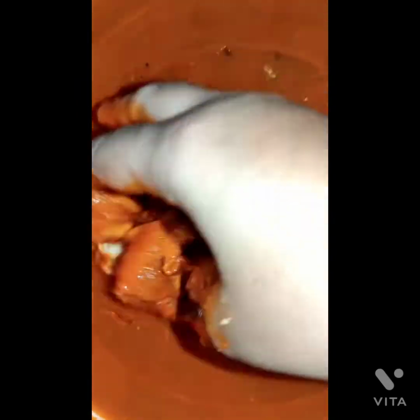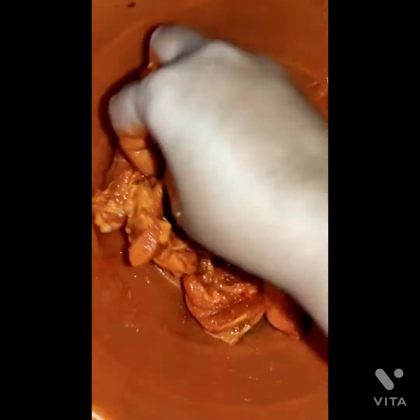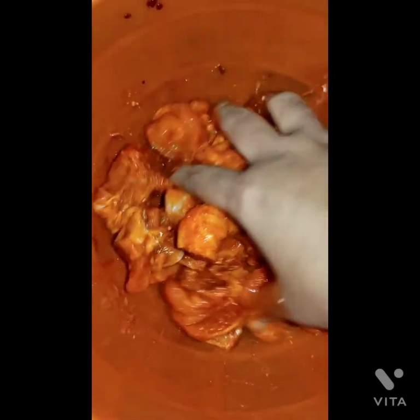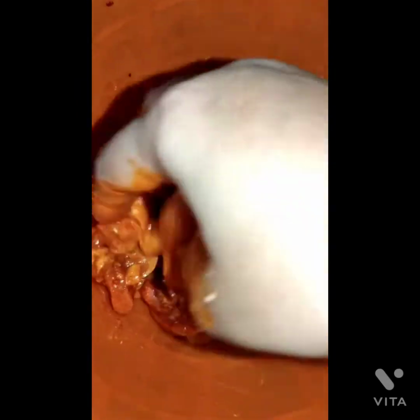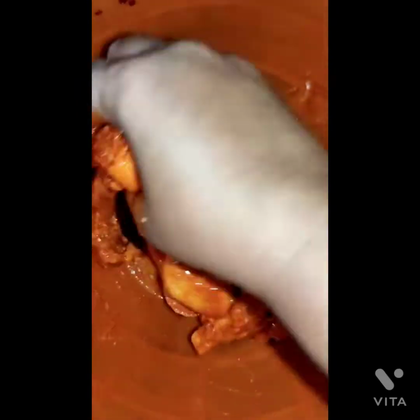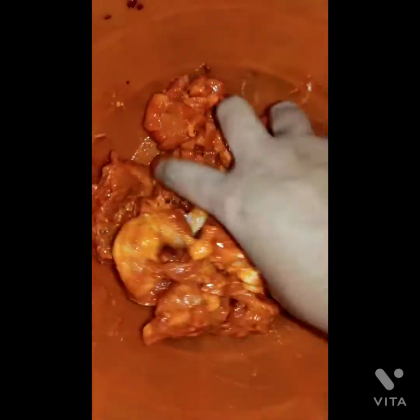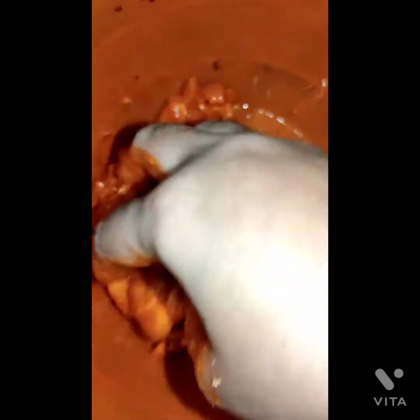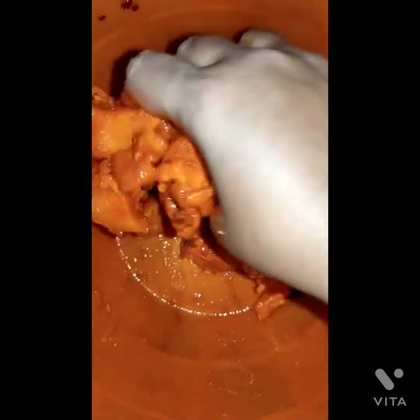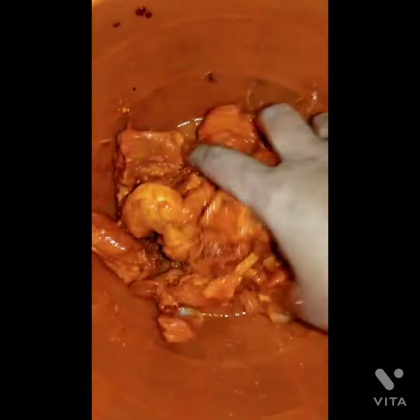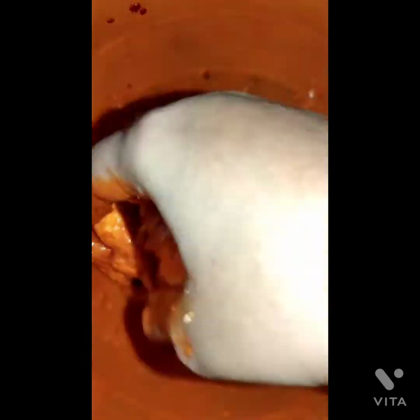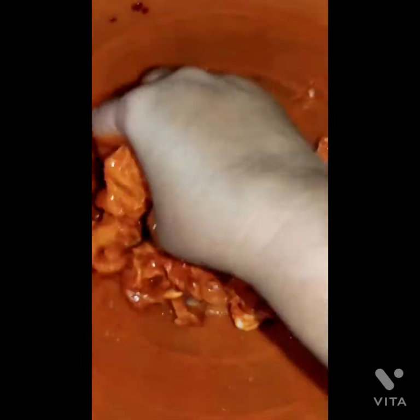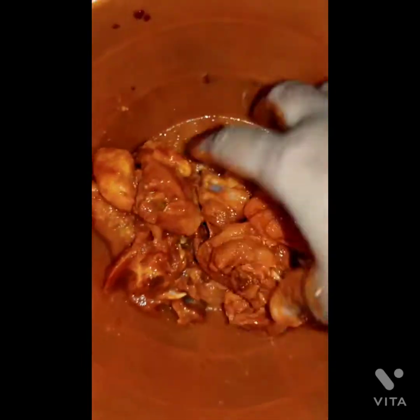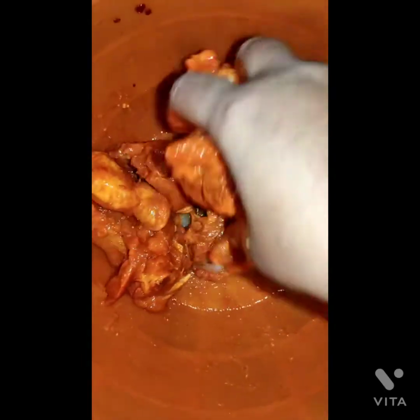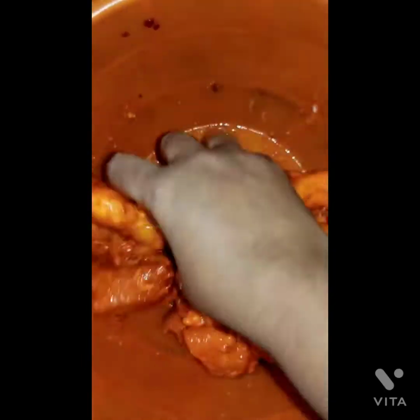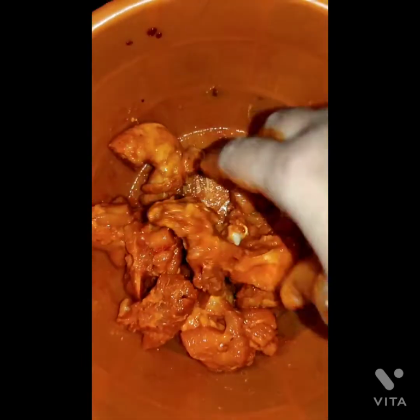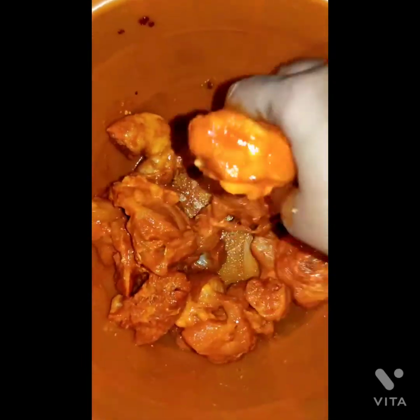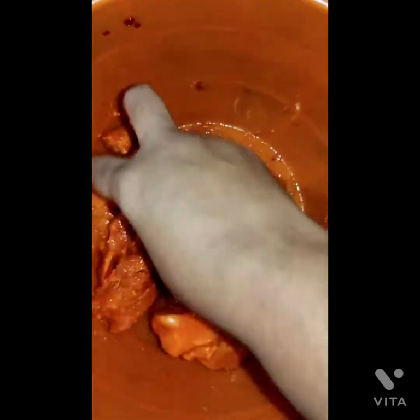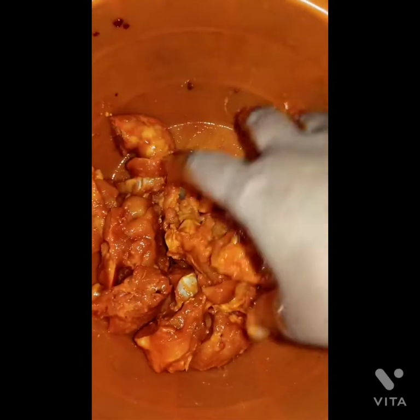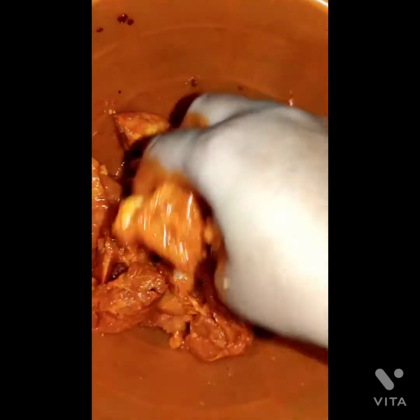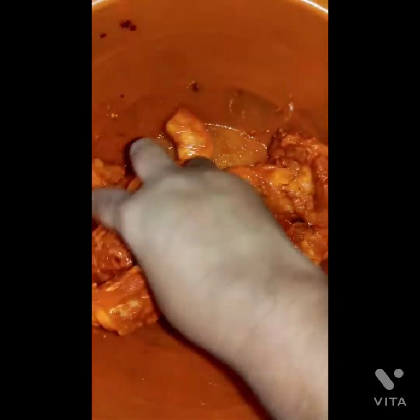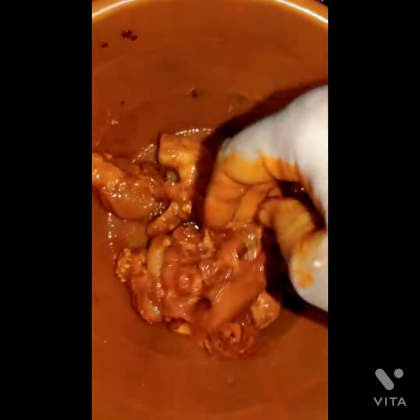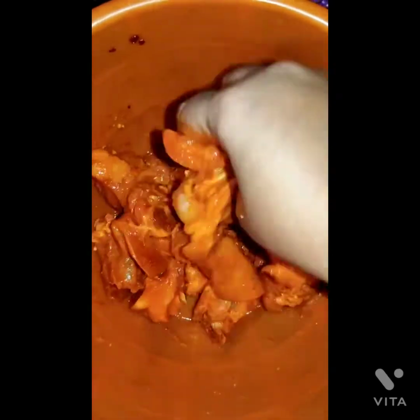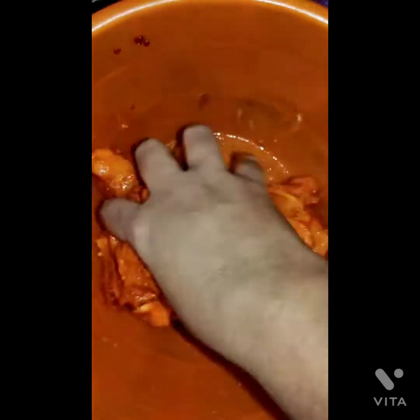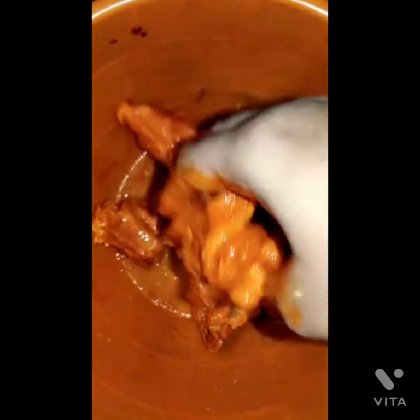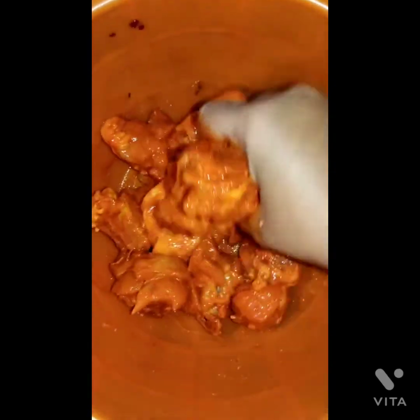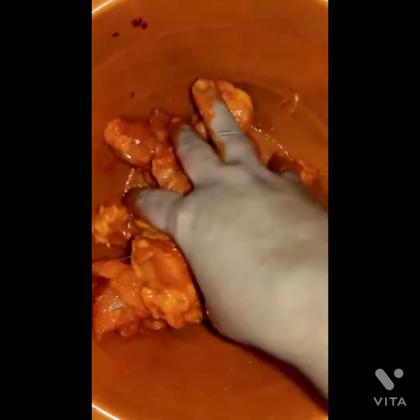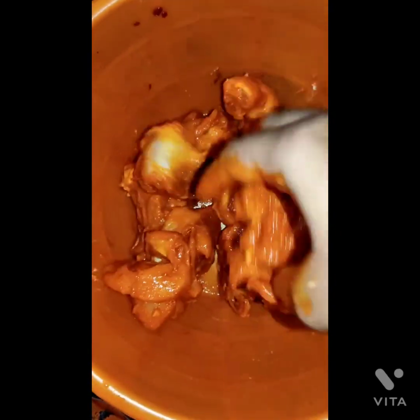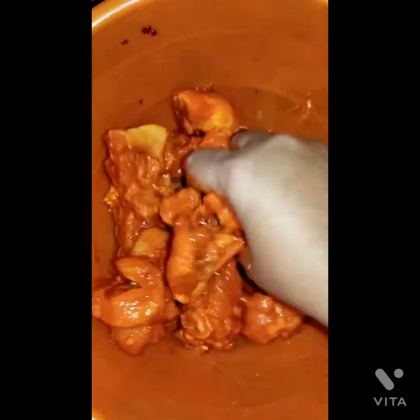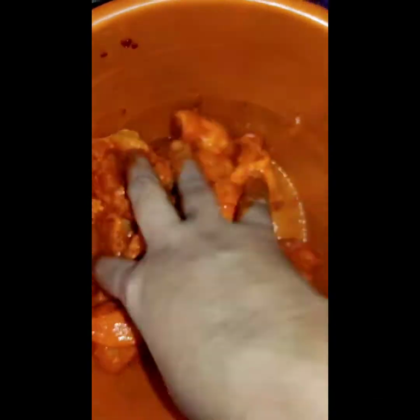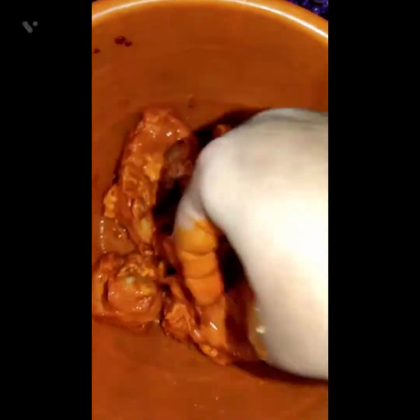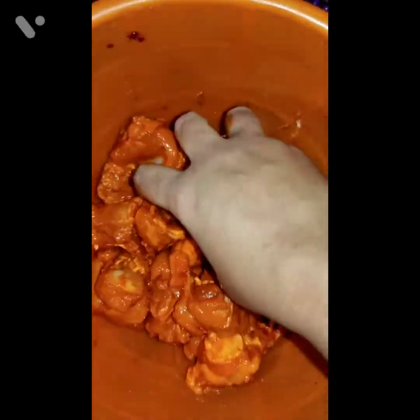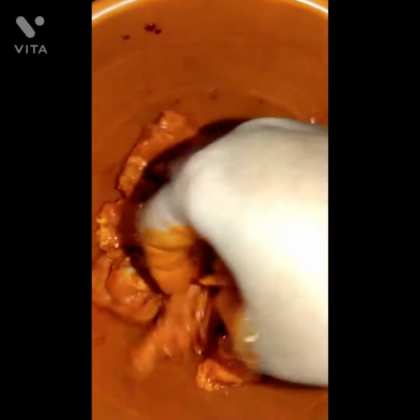After mixing, keep it in a box and store this in the fridge for nearly half an hour.